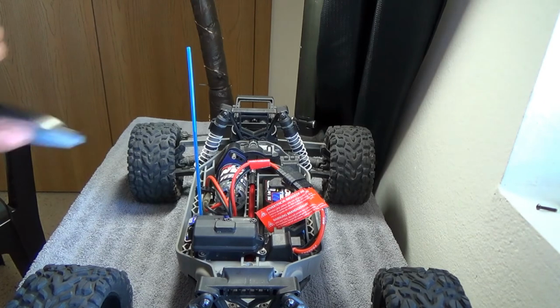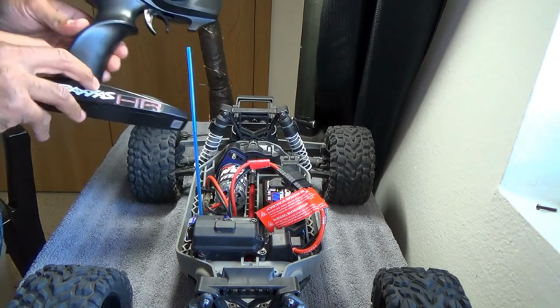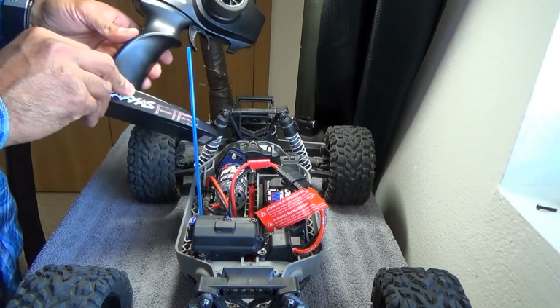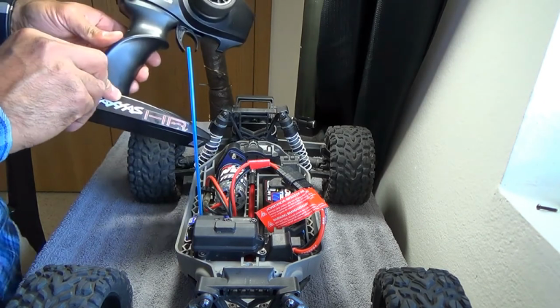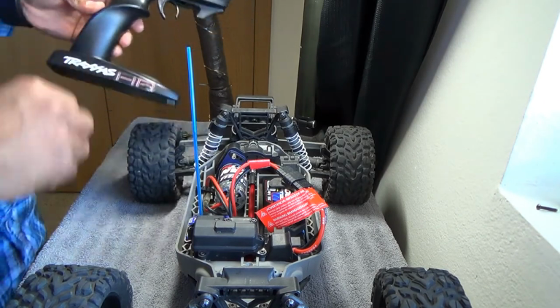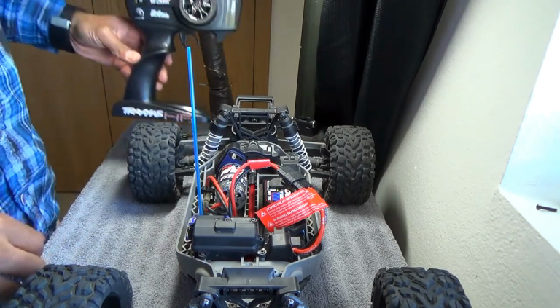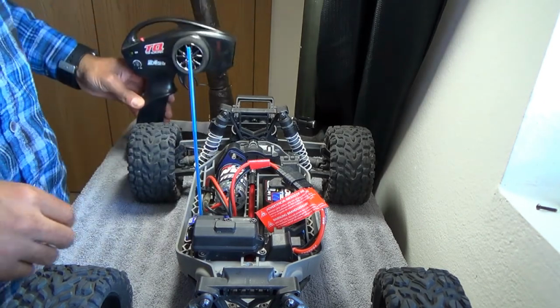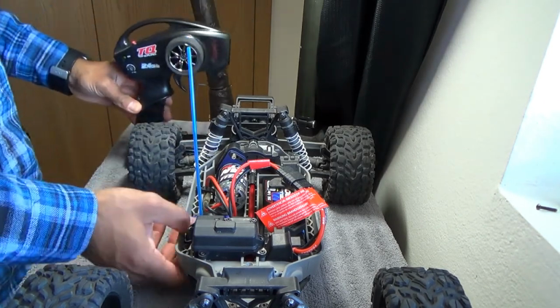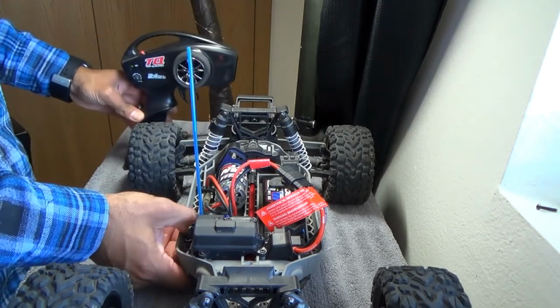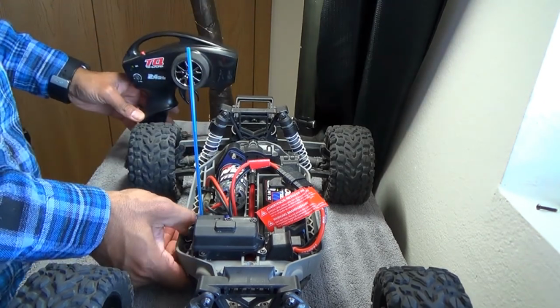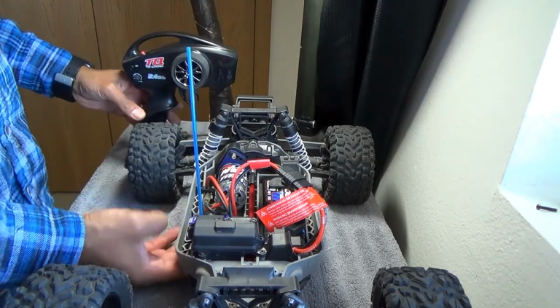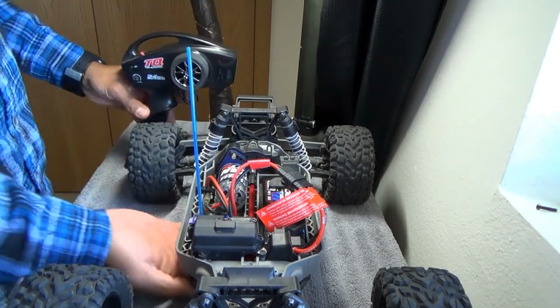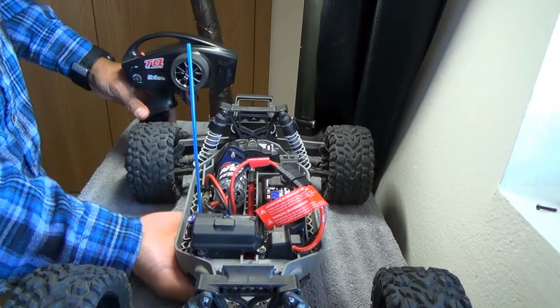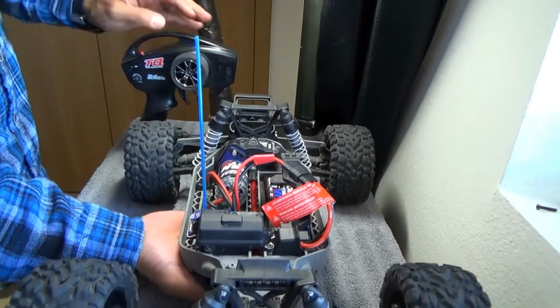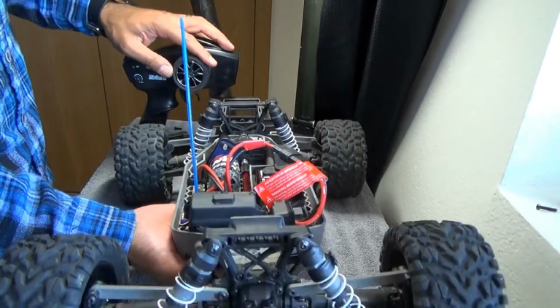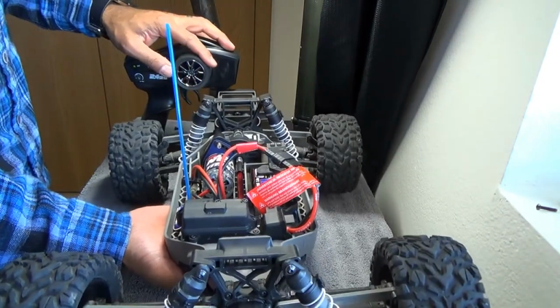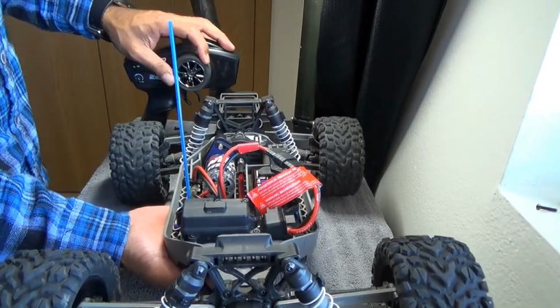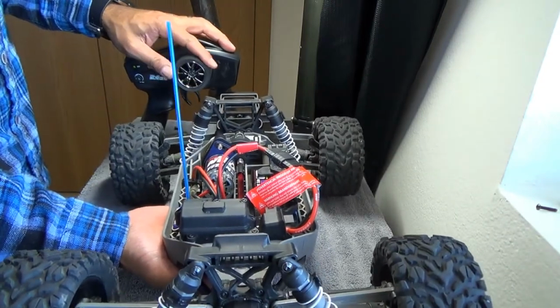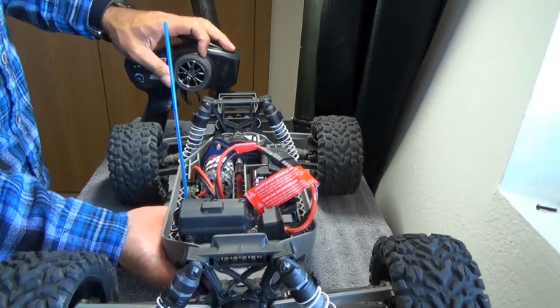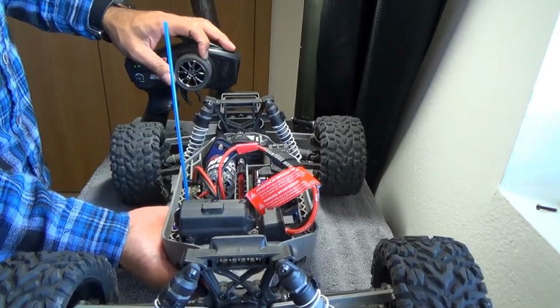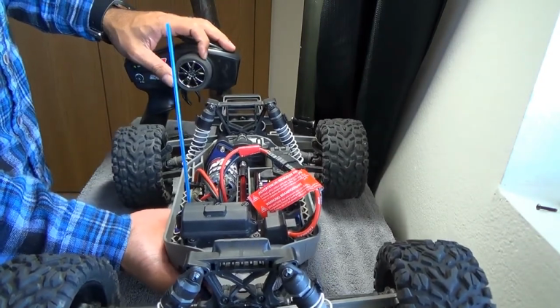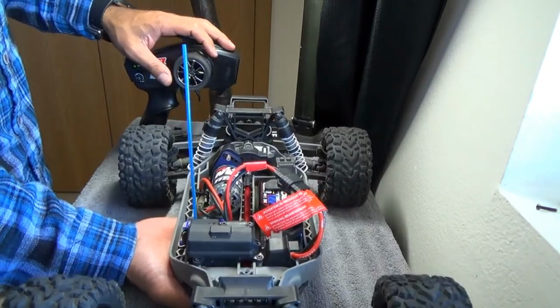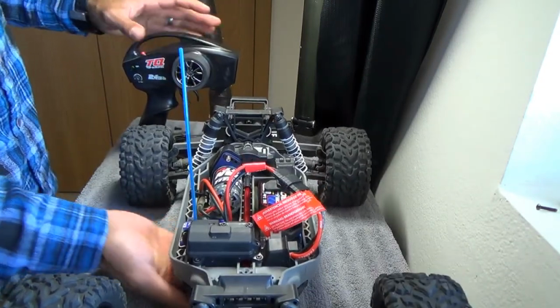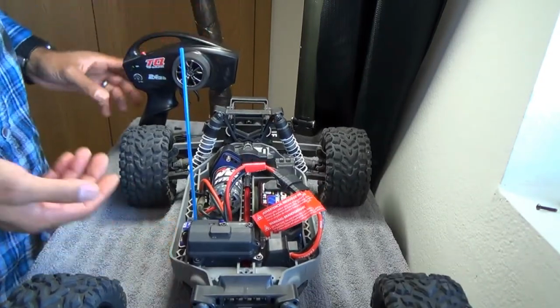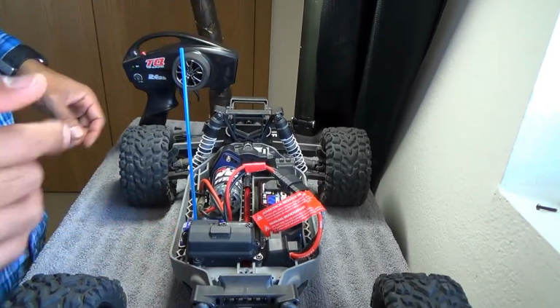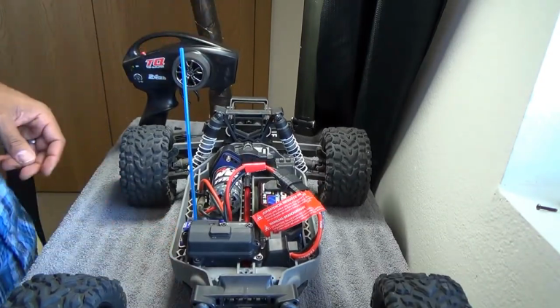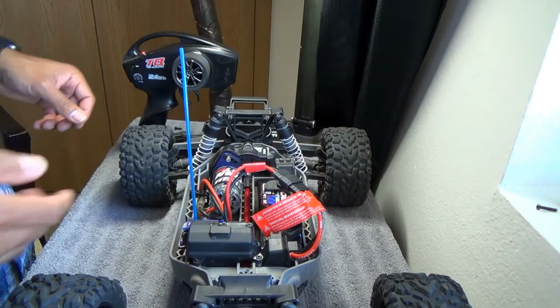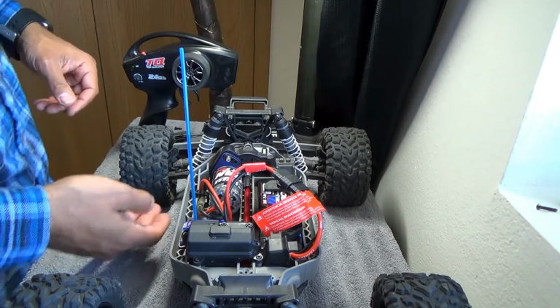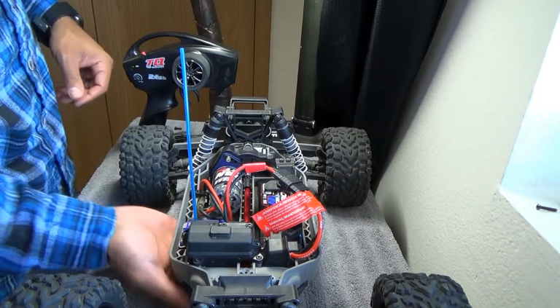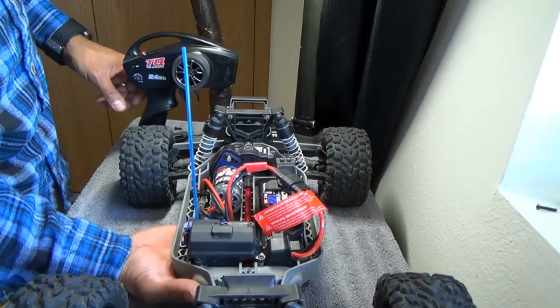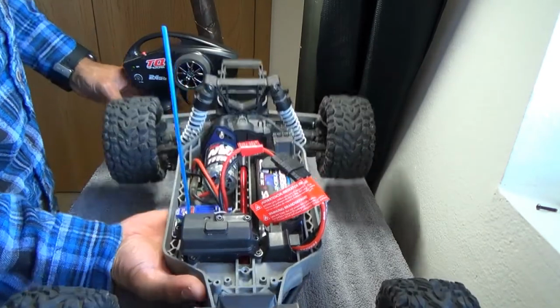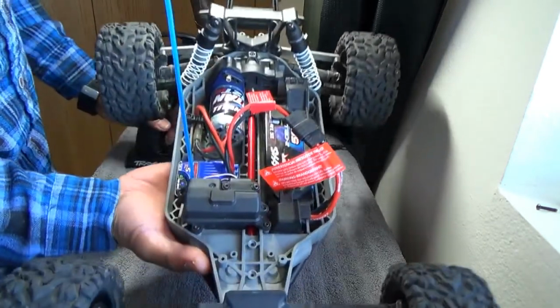Here's the remote — turn the remote on, turn the car on. I didn't put the servo screw back in, so the steering won't work, but let's see what it looks like.